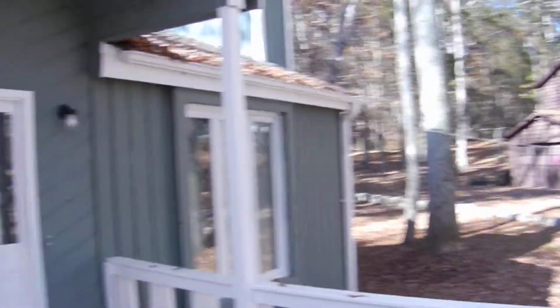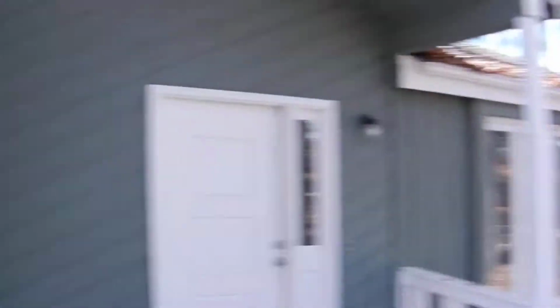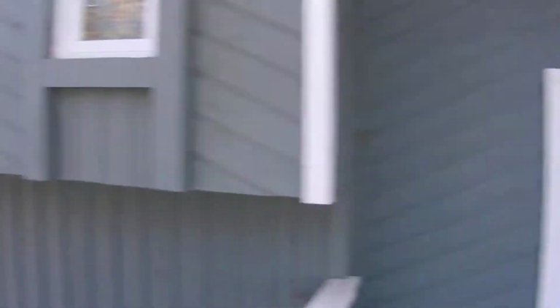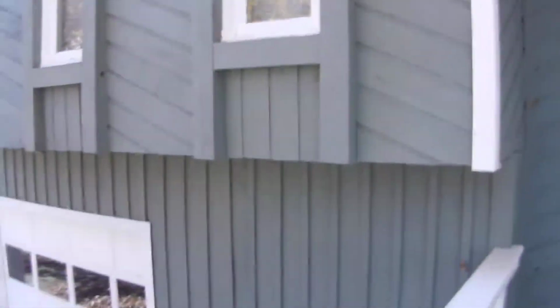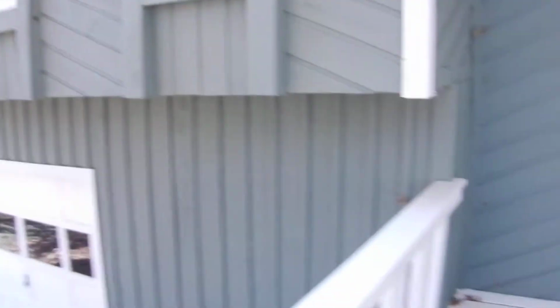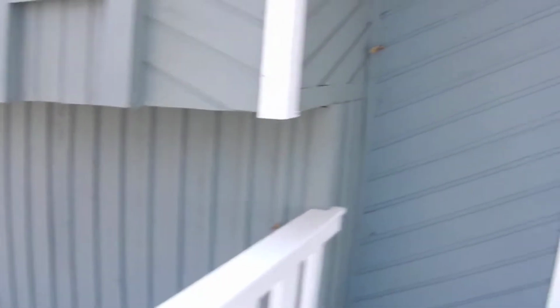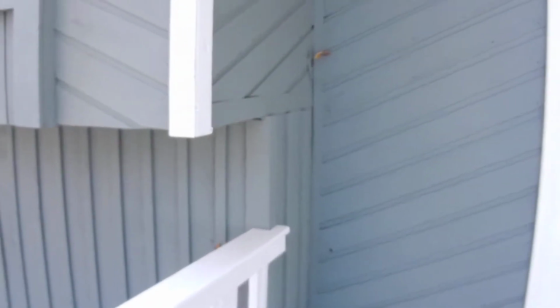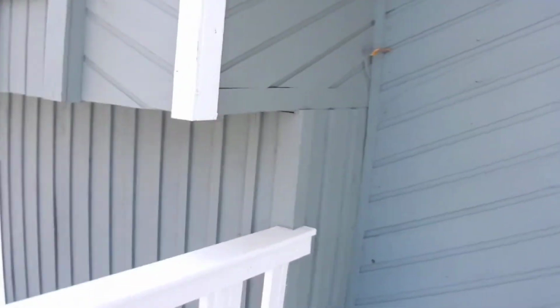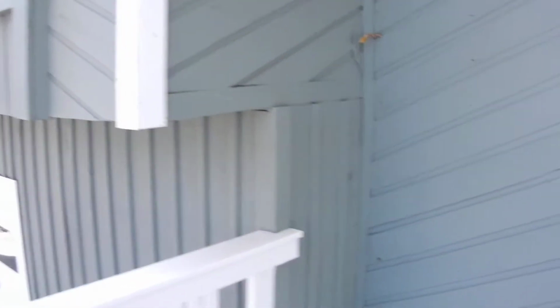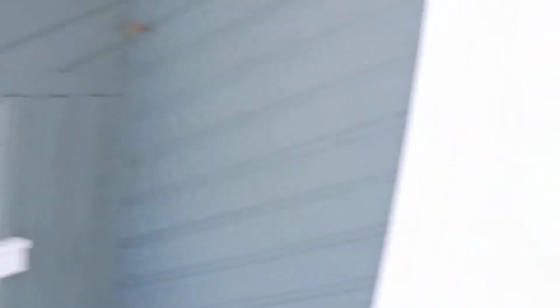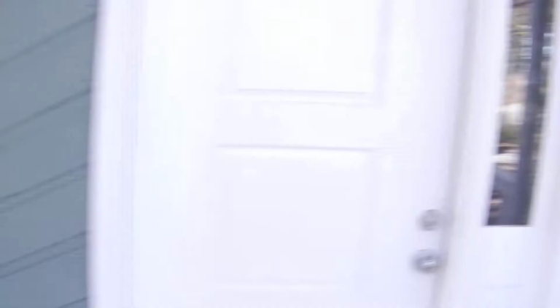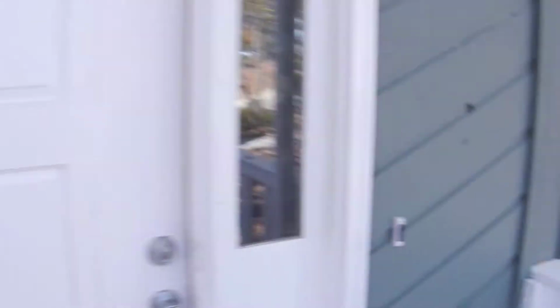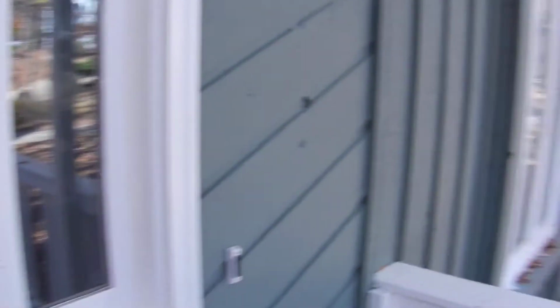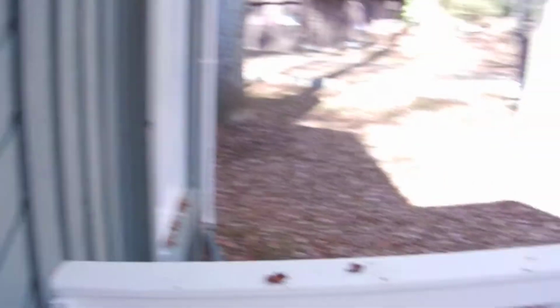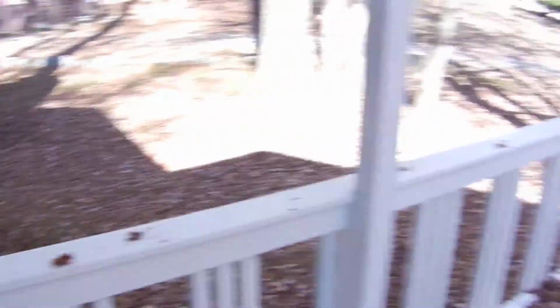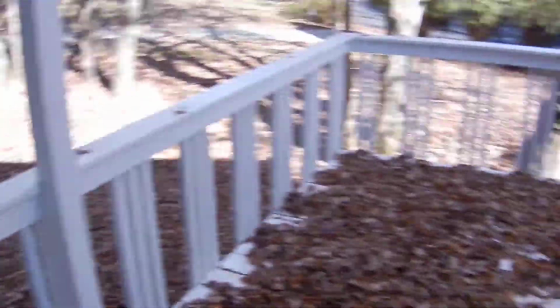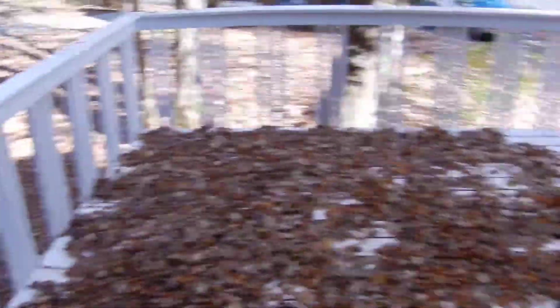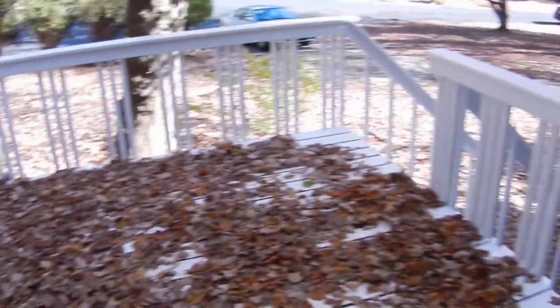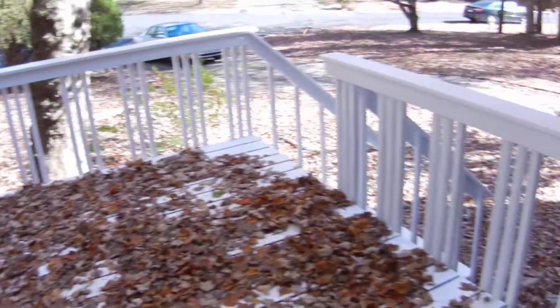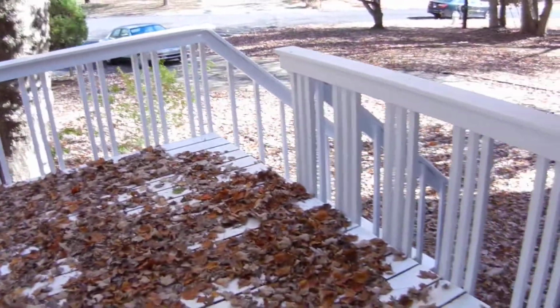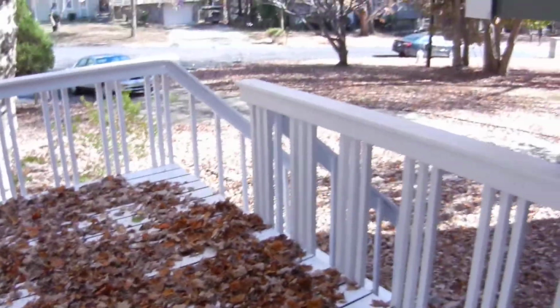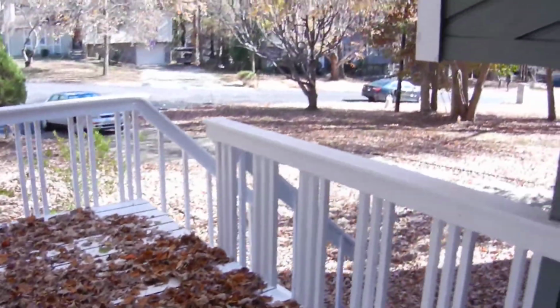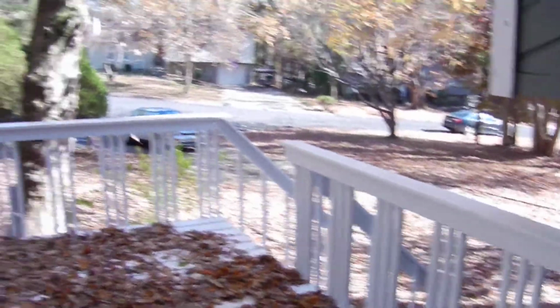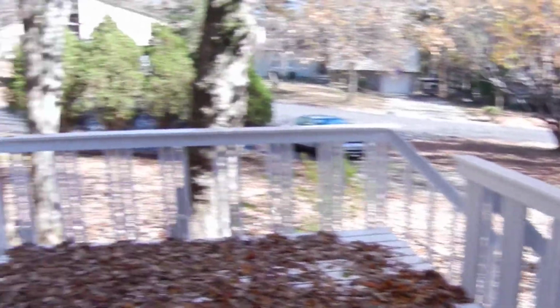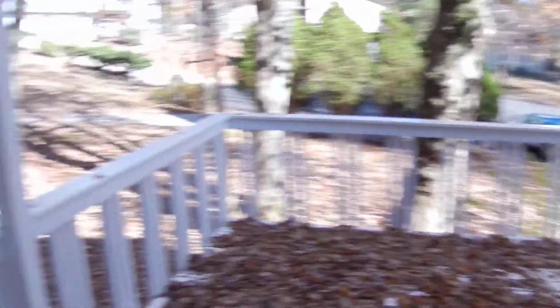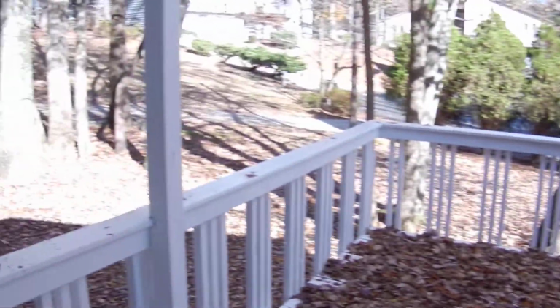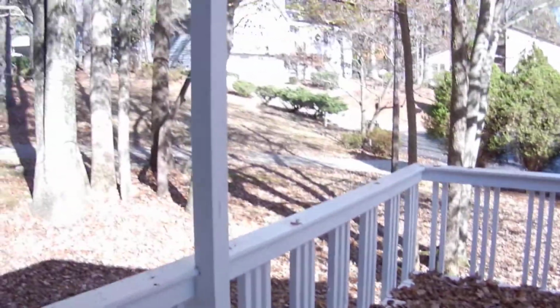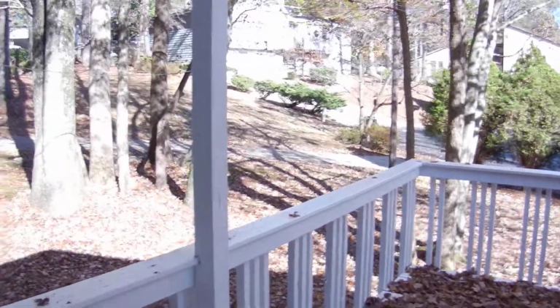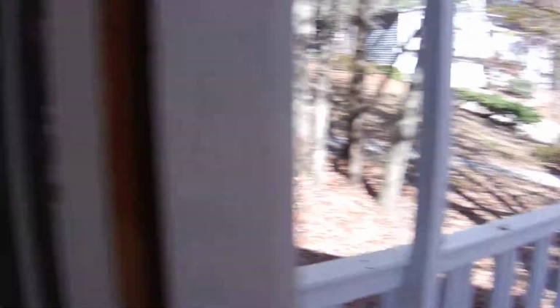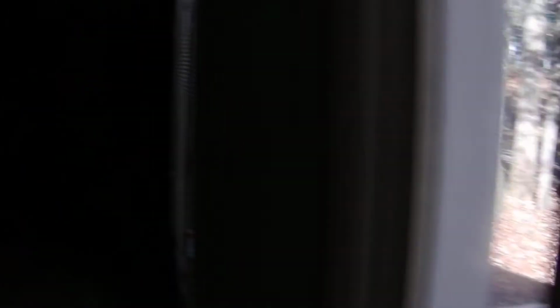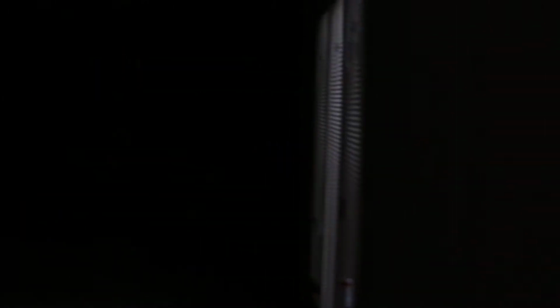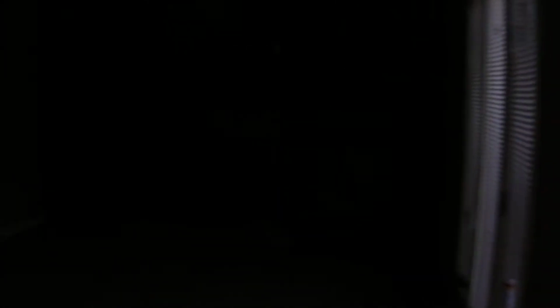This house has been recently renovated with new flooring and new paint. Look at this front porch — it's covered in fall leaves right now, but it's beautiful.